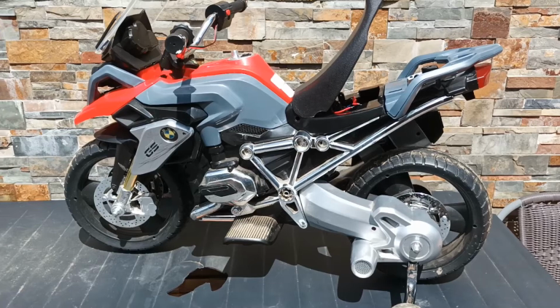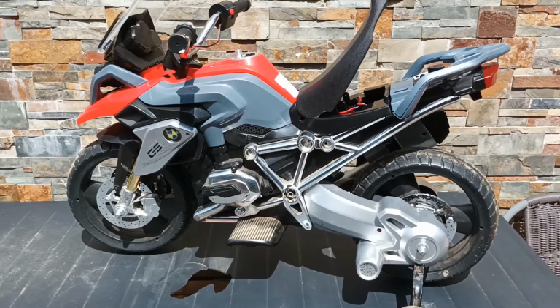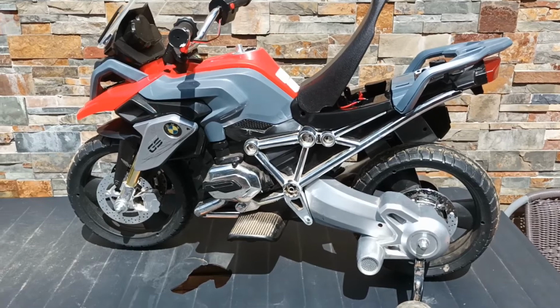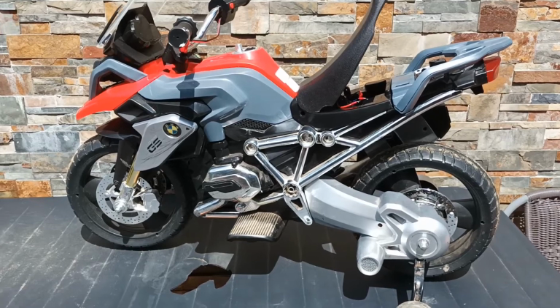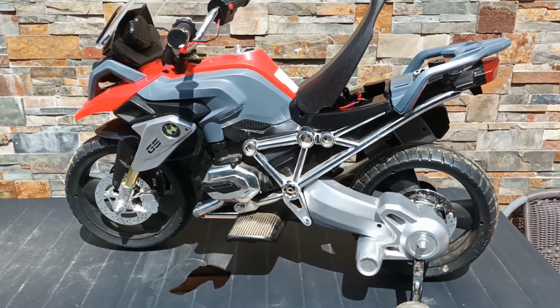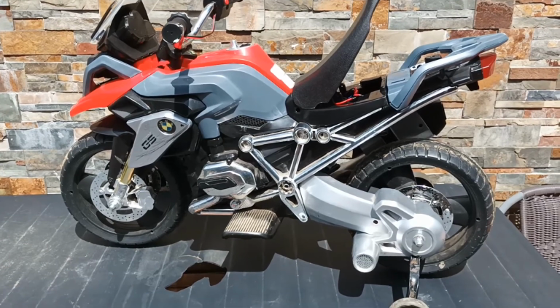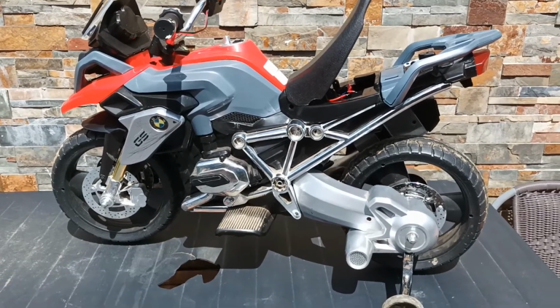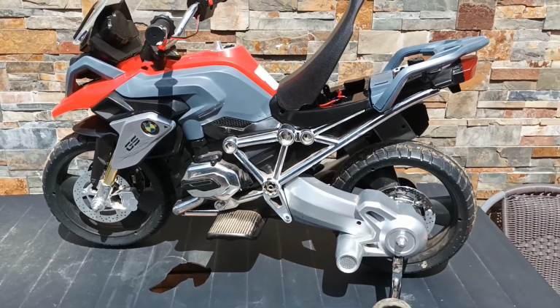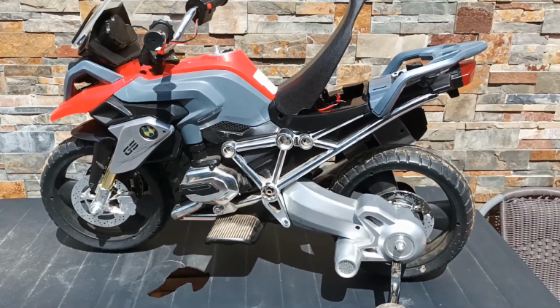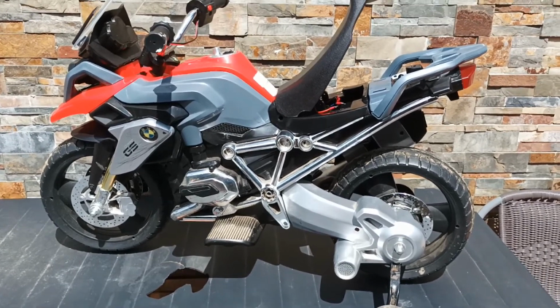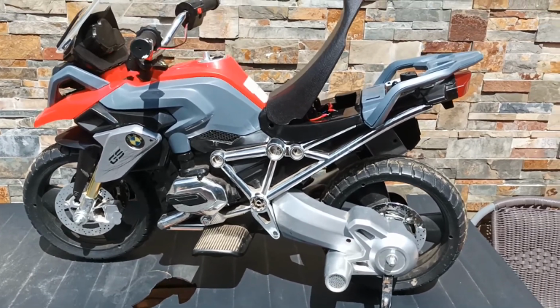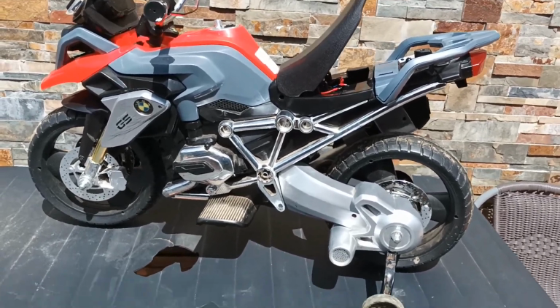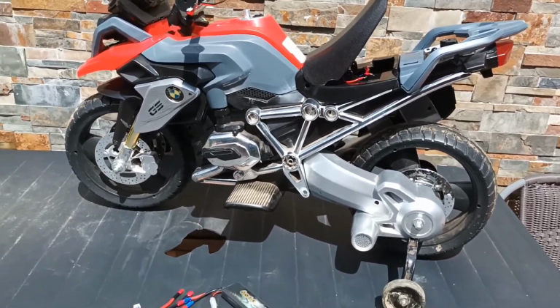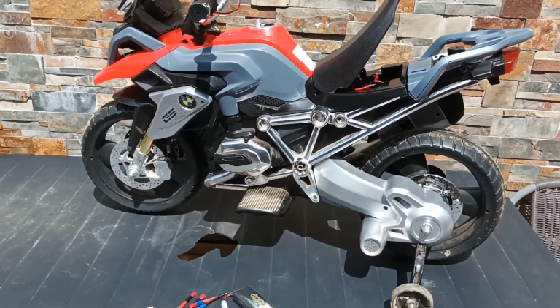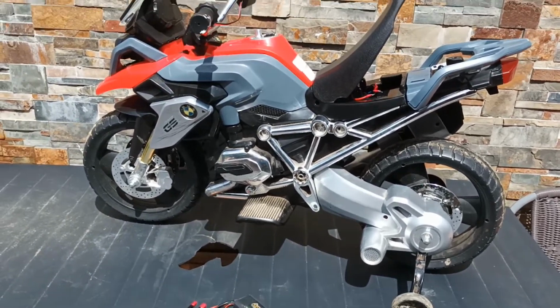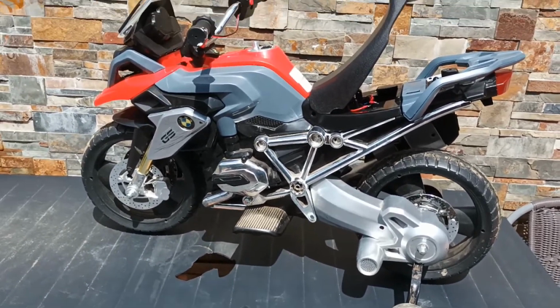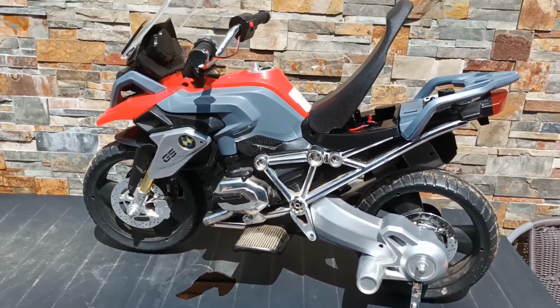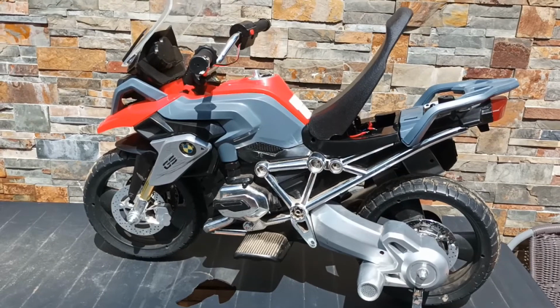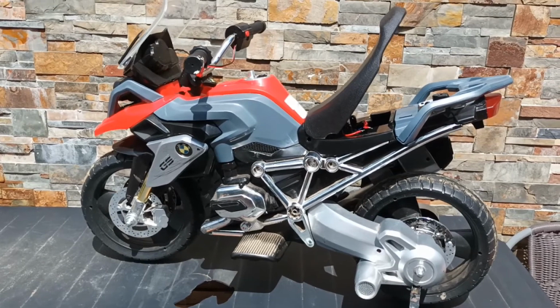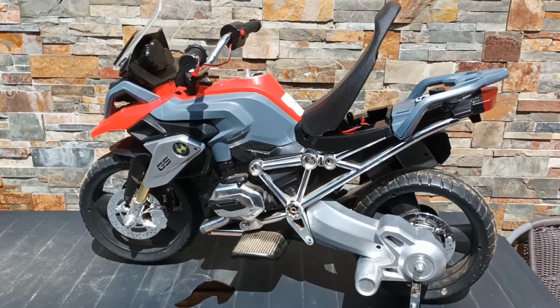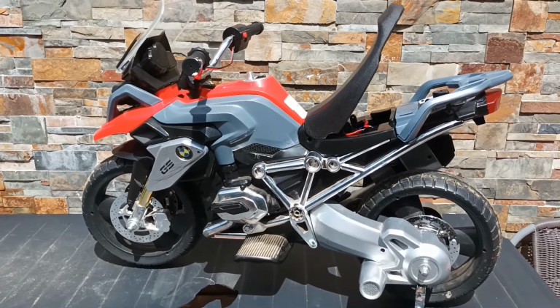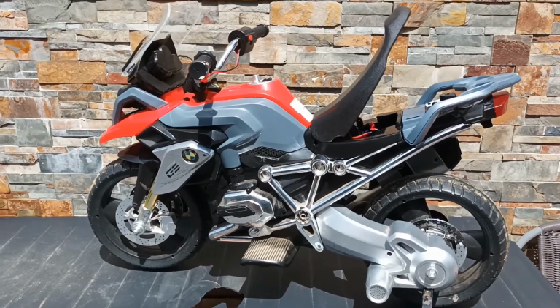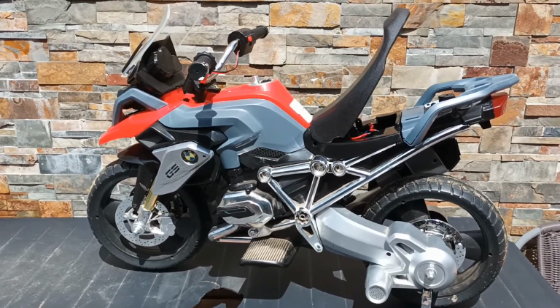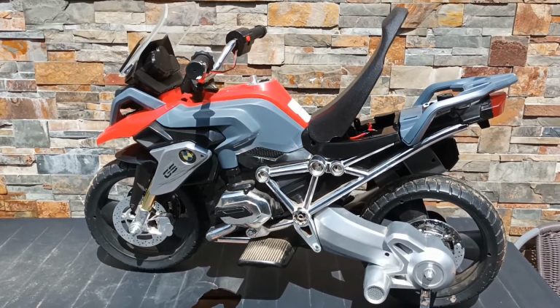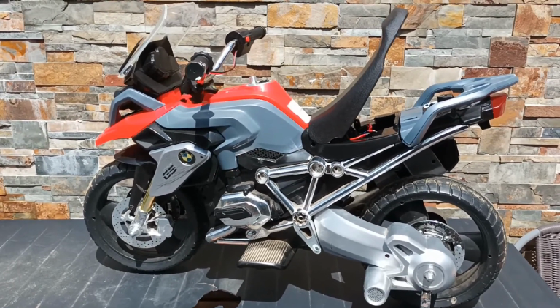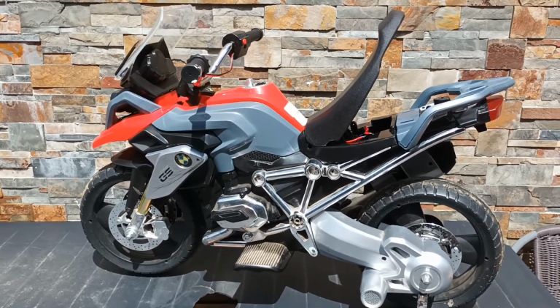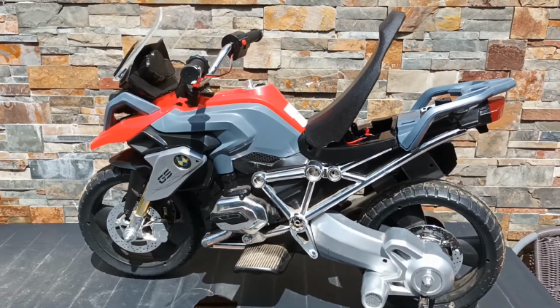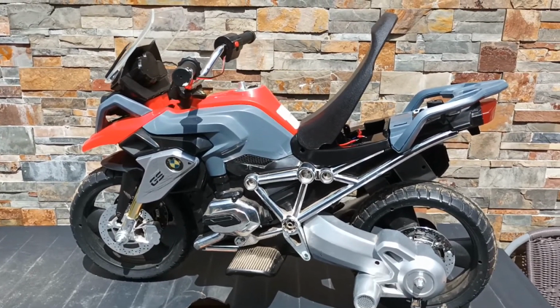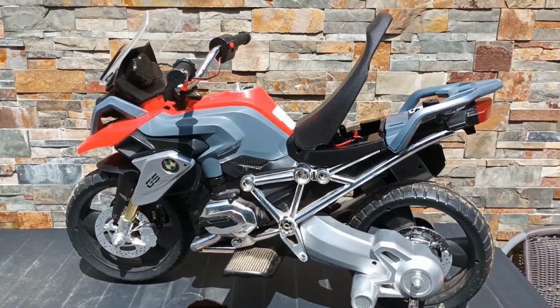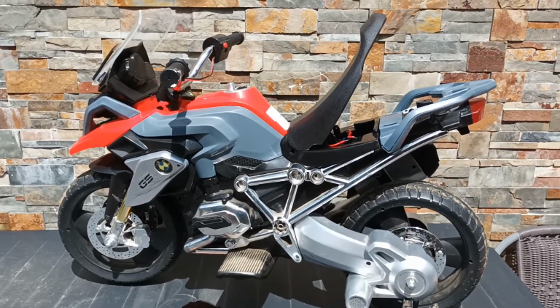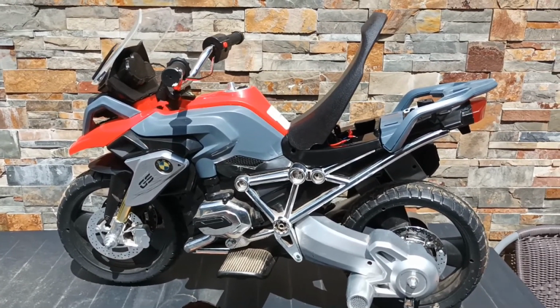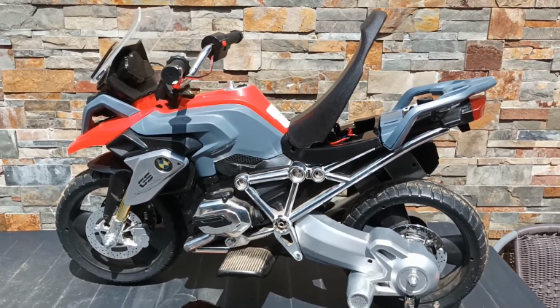Hello. Today we'll be upgrading this electrical kids bike with a better battery and we'll be putting battery protection on it.